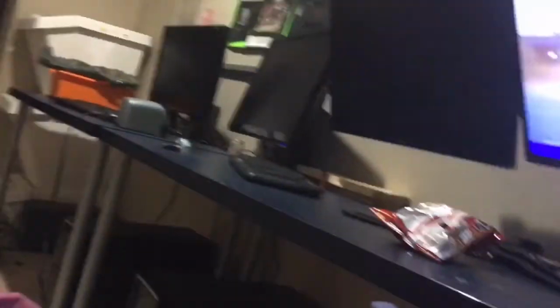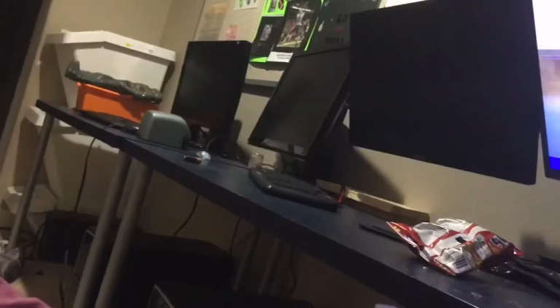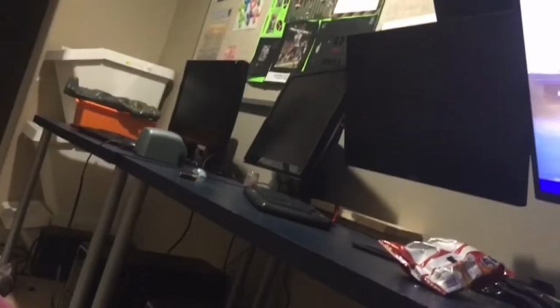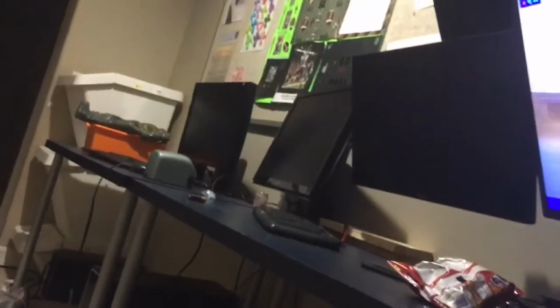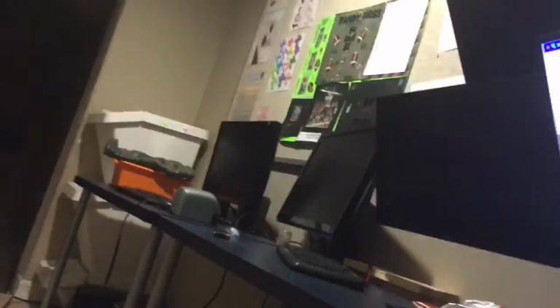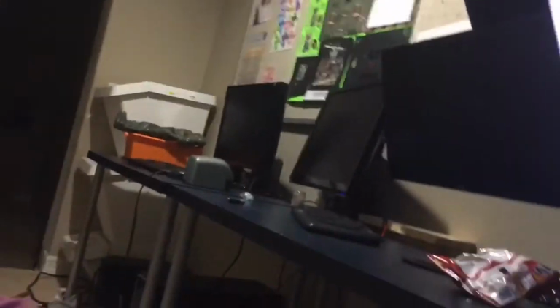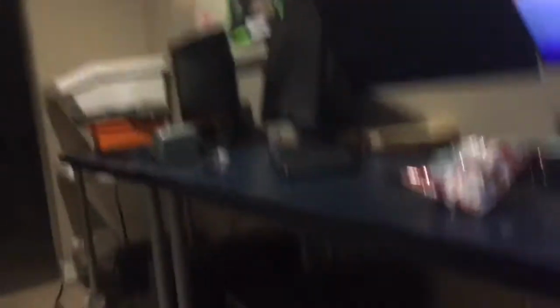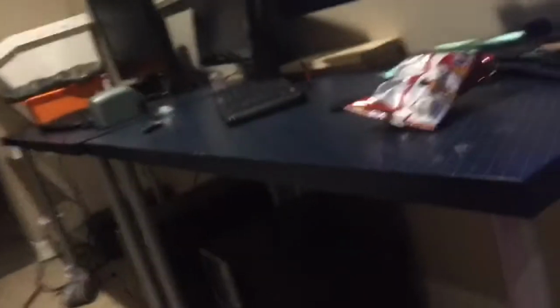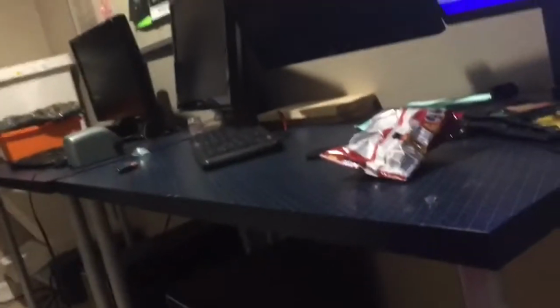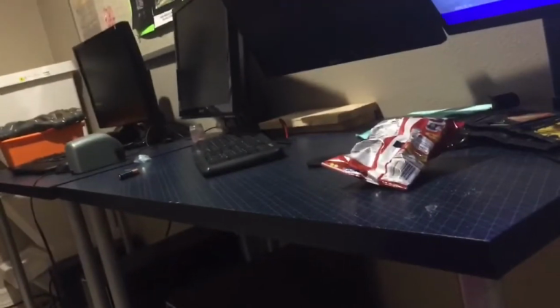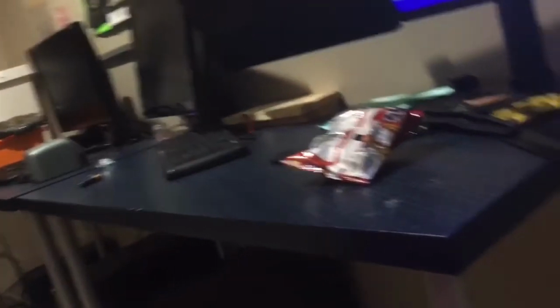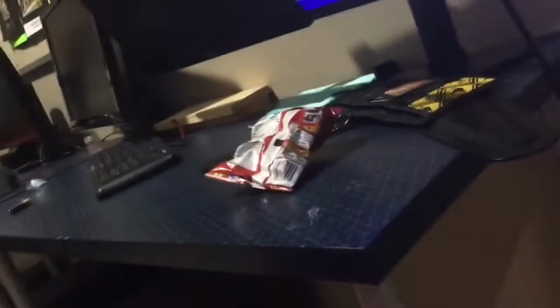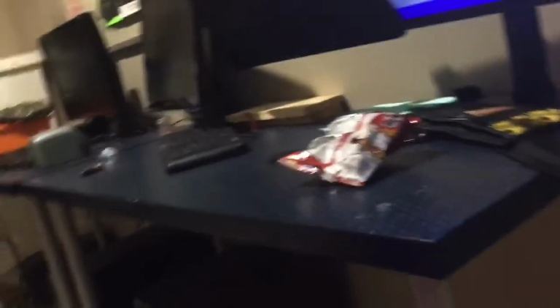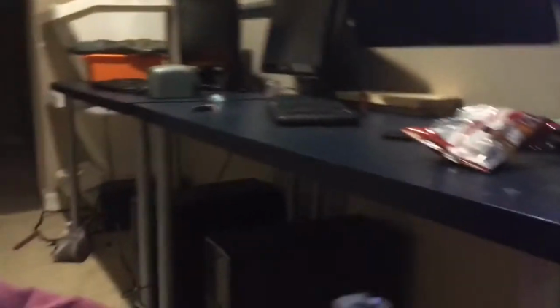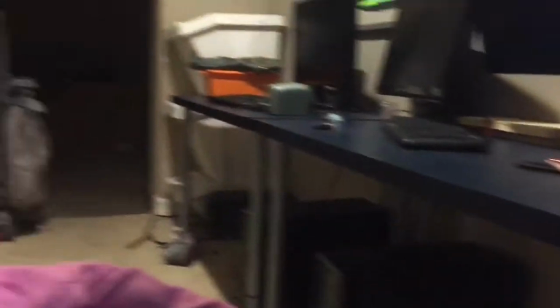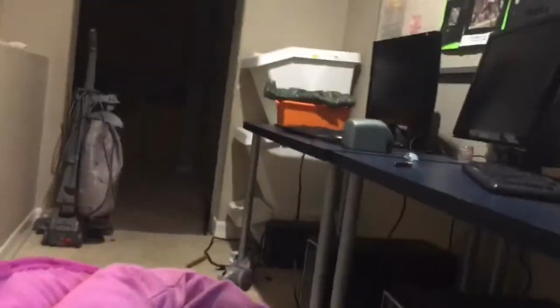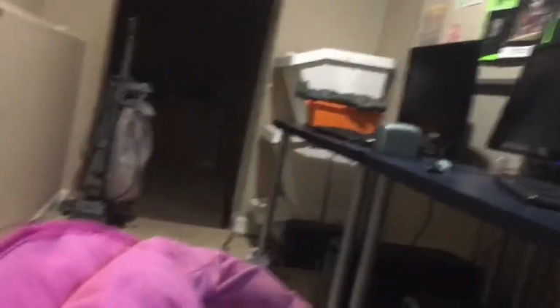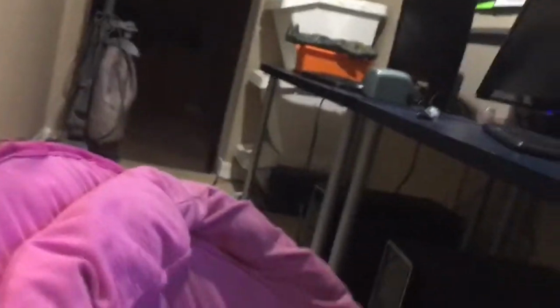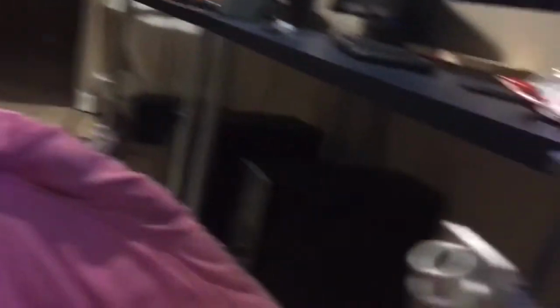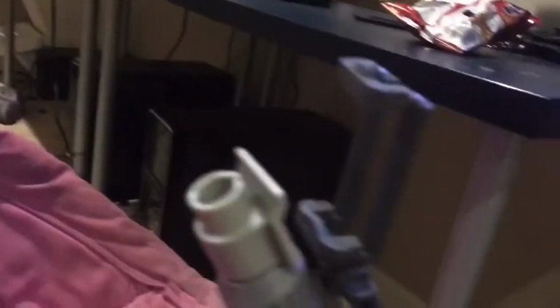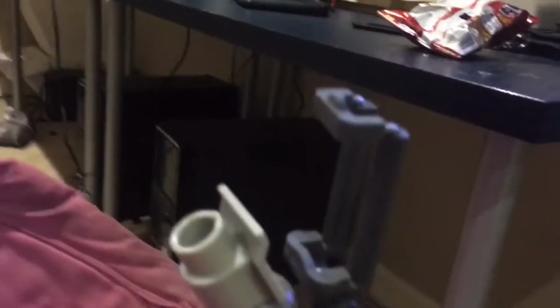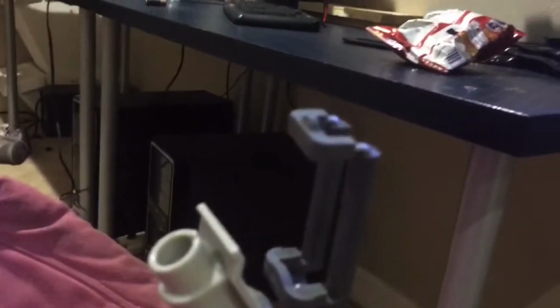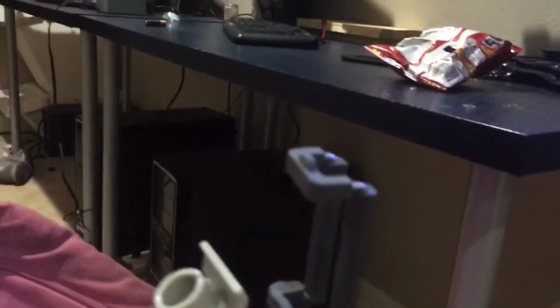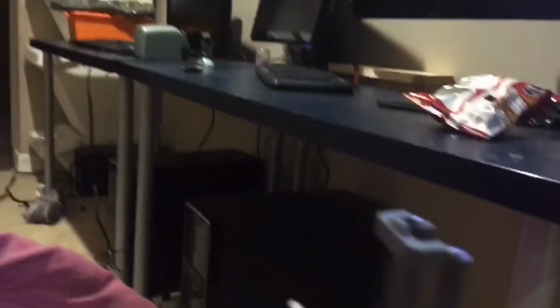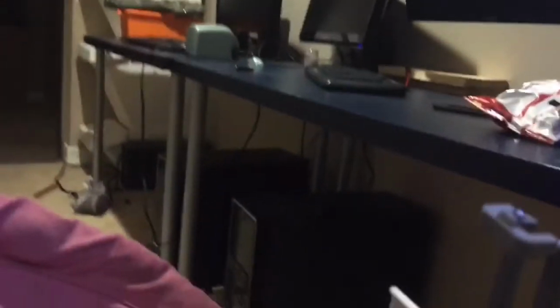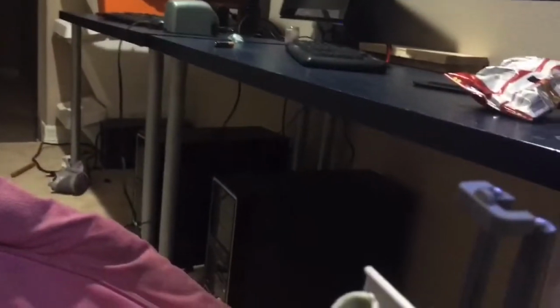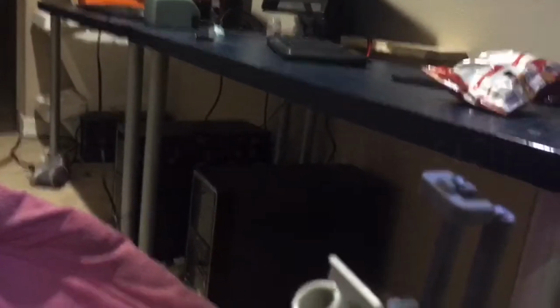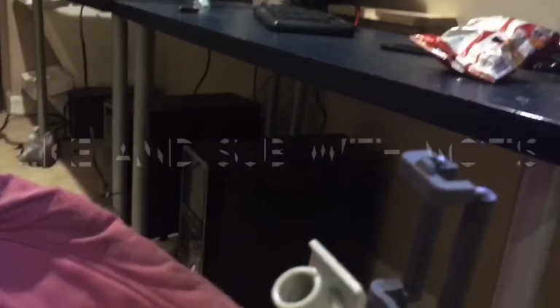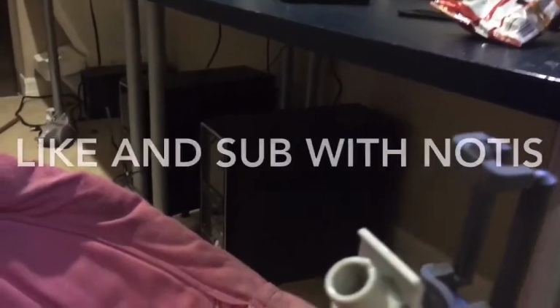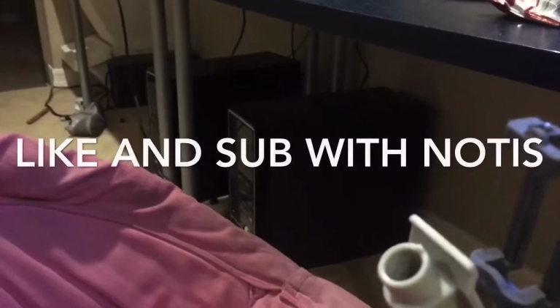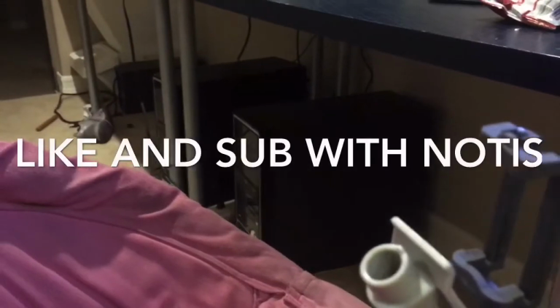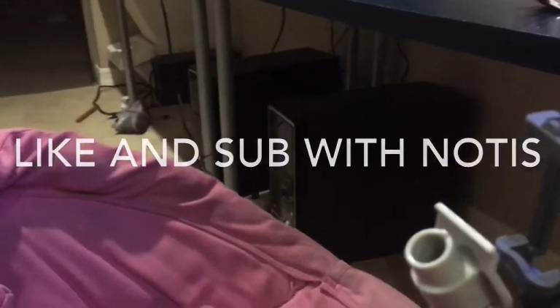I hope you guys enjoy this video. Make sure you like and subscribe. See you guys in the next one — peace.